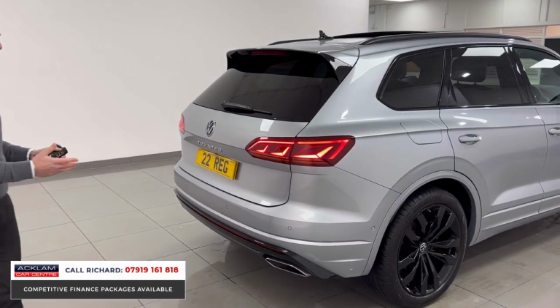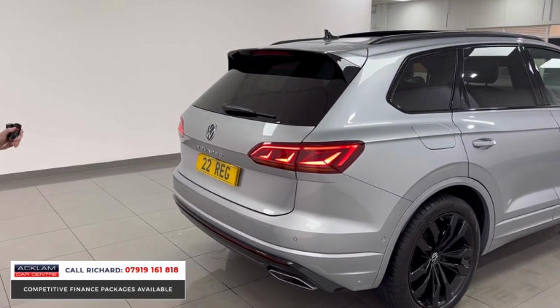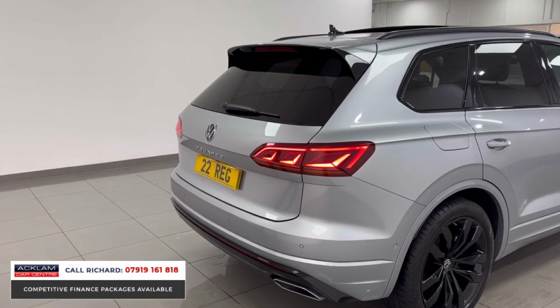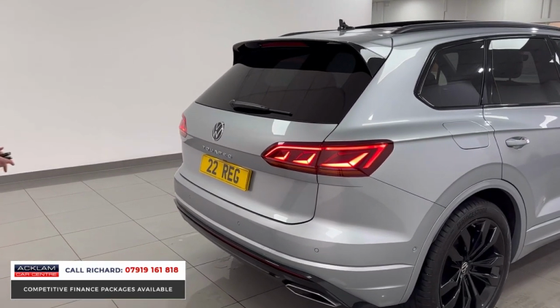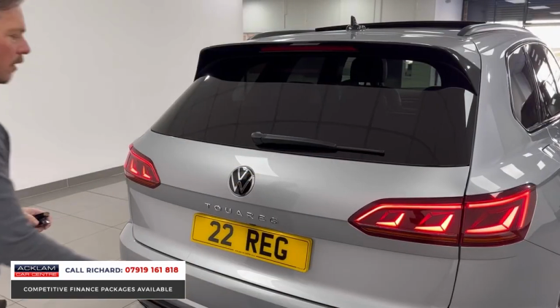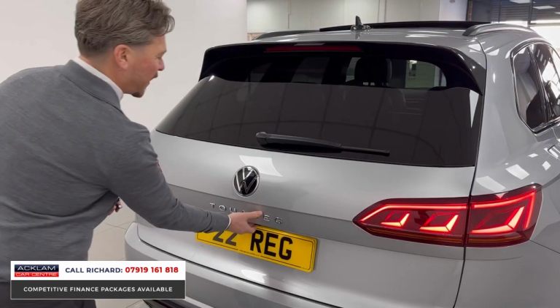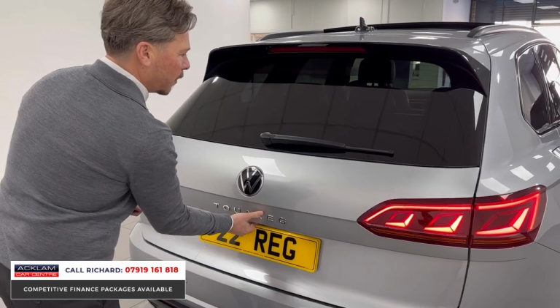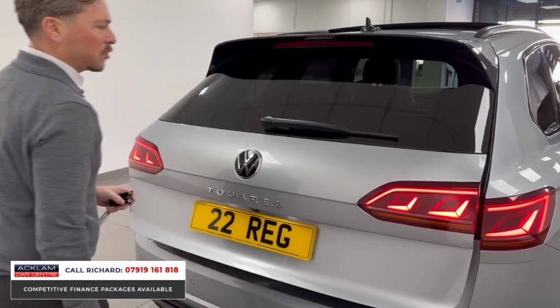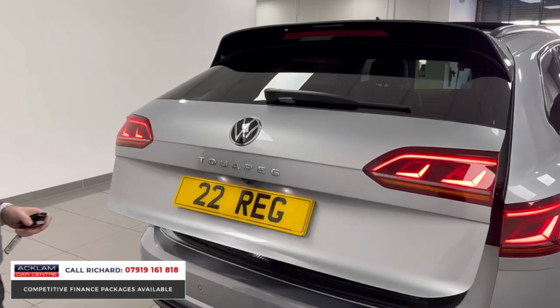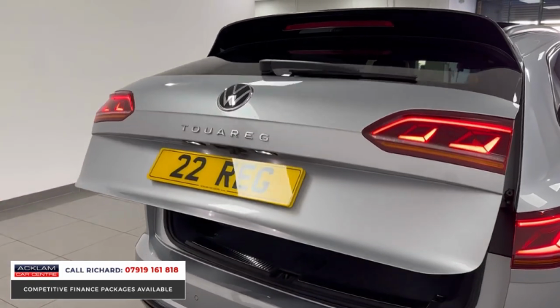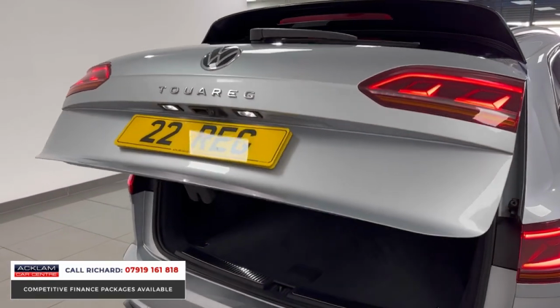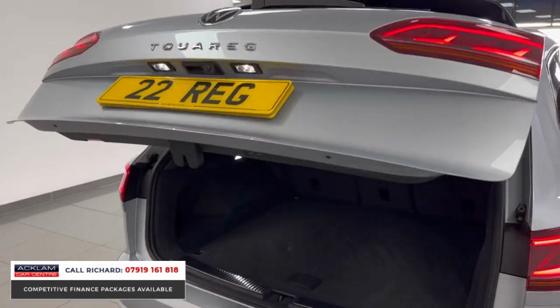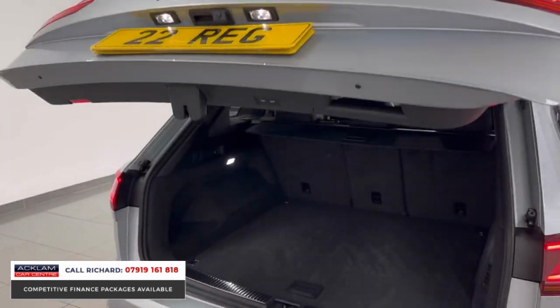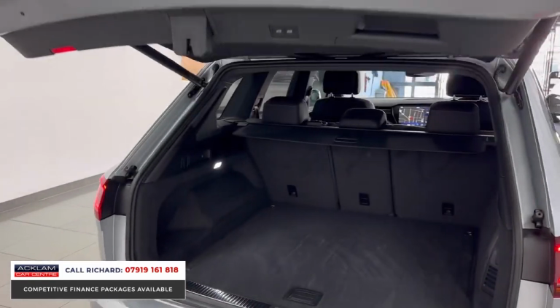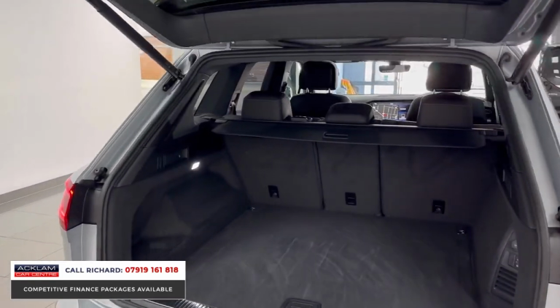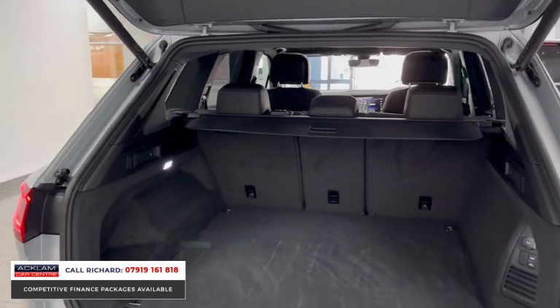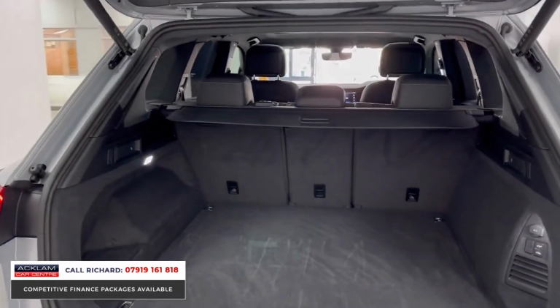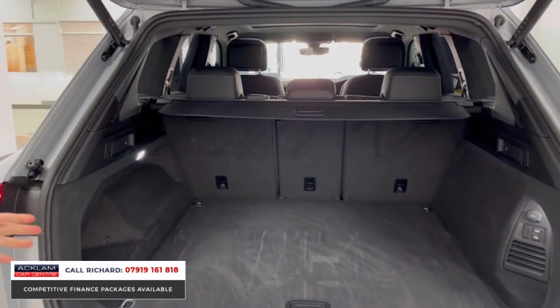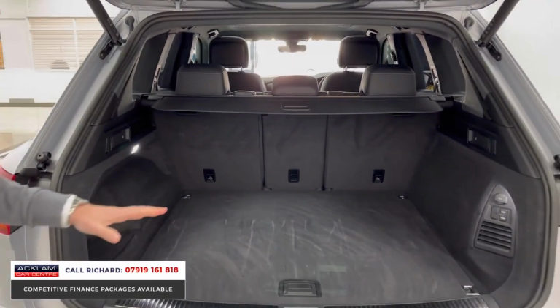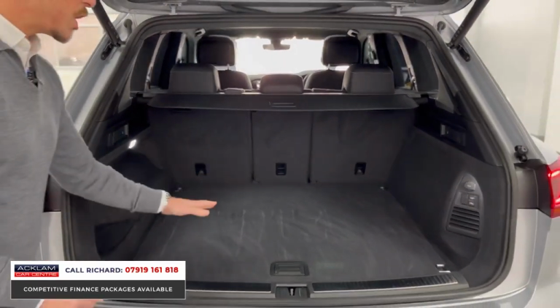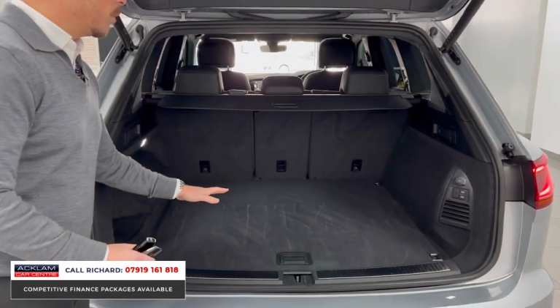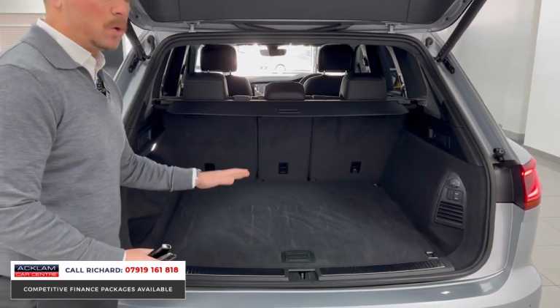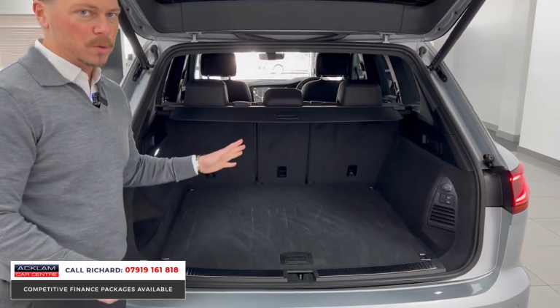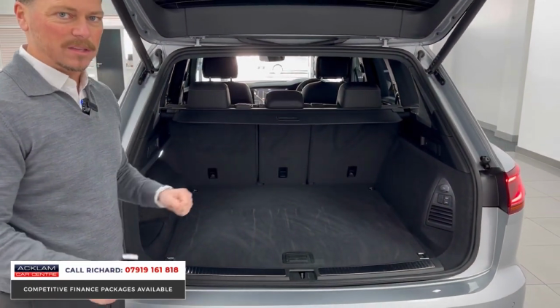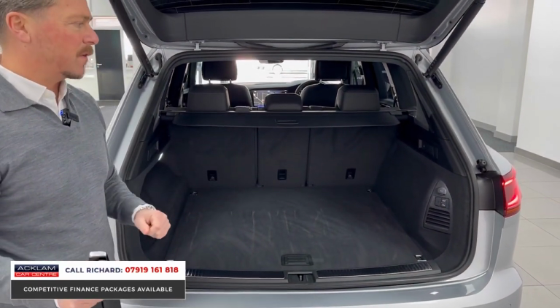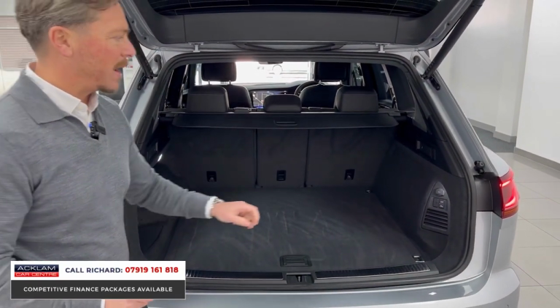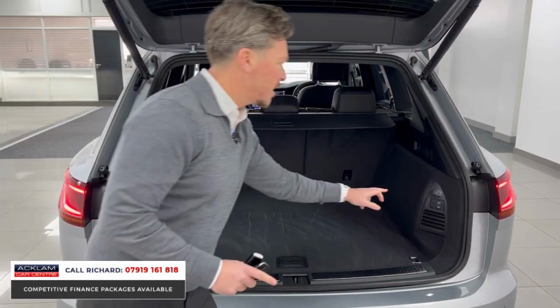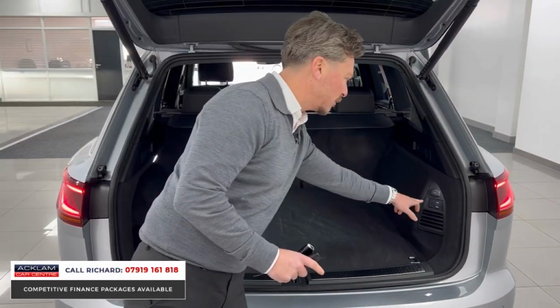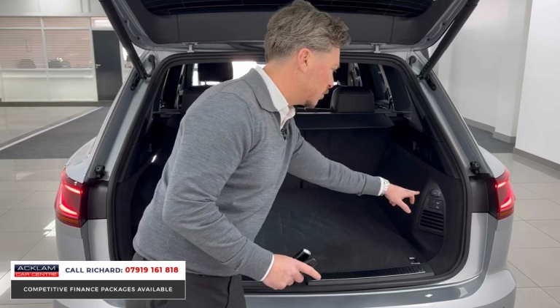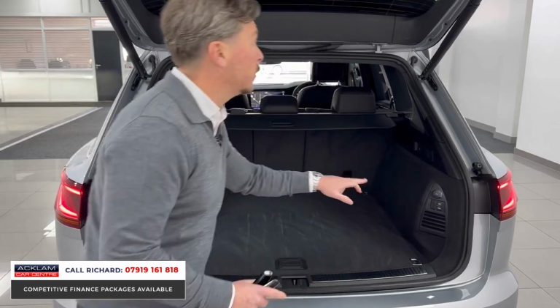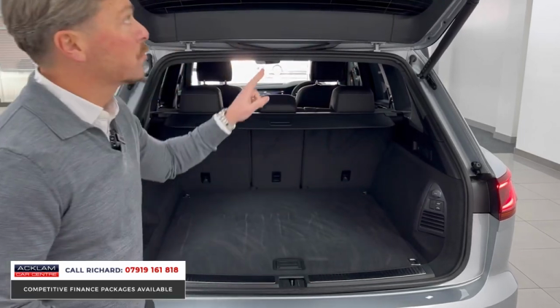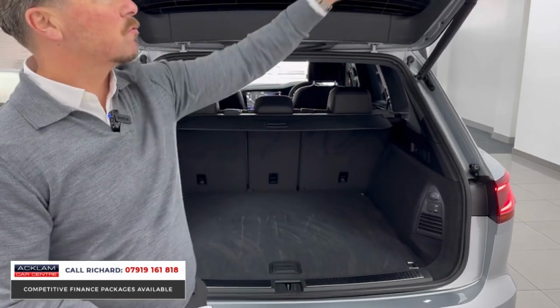From the rear it looks beautiful and from the front it looks aggressive. If I push the handle there, the boot comes up. And then we talk about the space side of things — ginormous boot, so much space in the back for your rear passengers. Air suspension, switchable from the front and the rear.